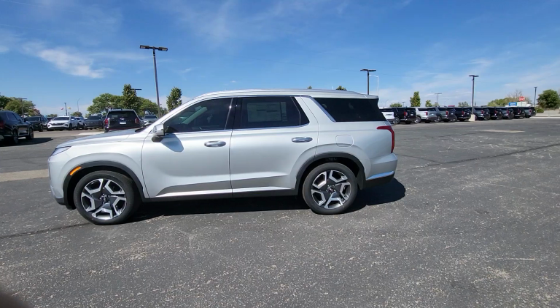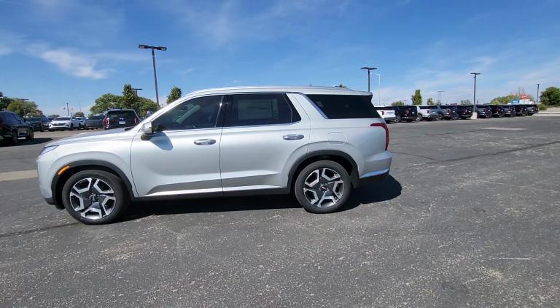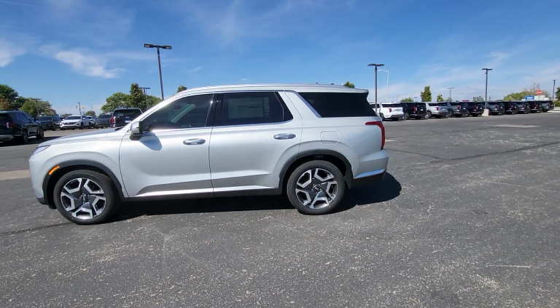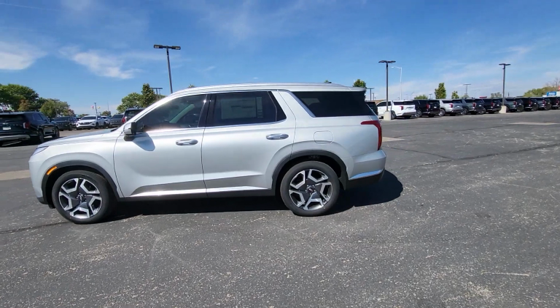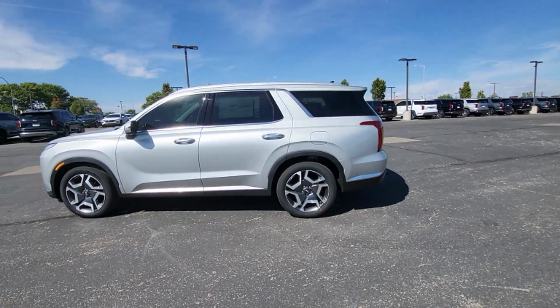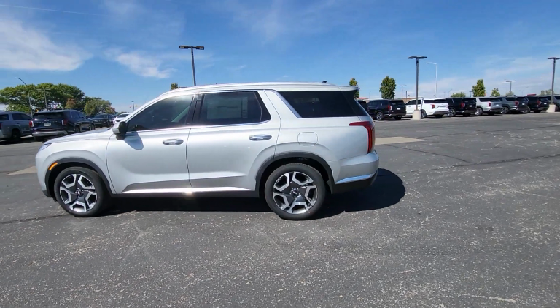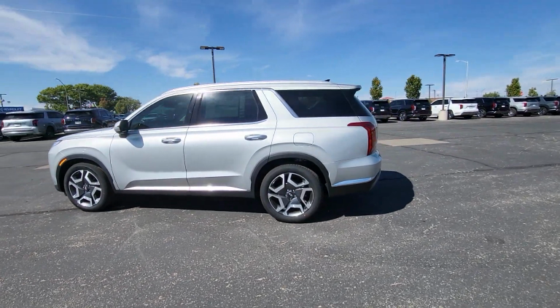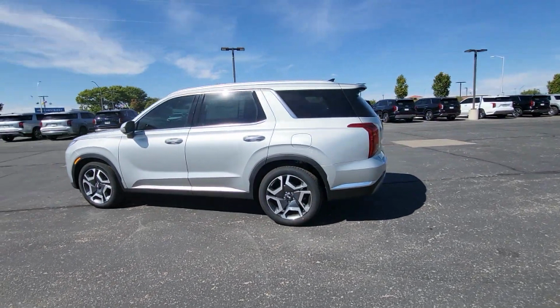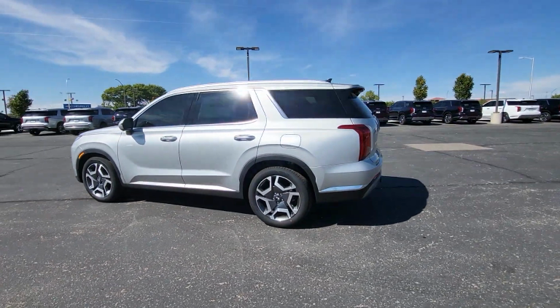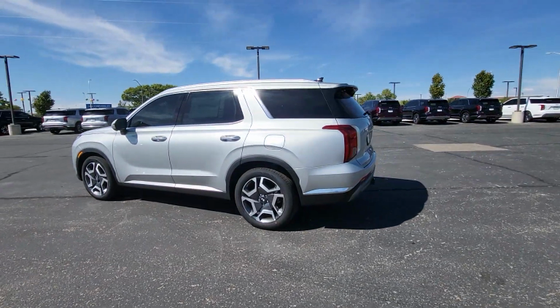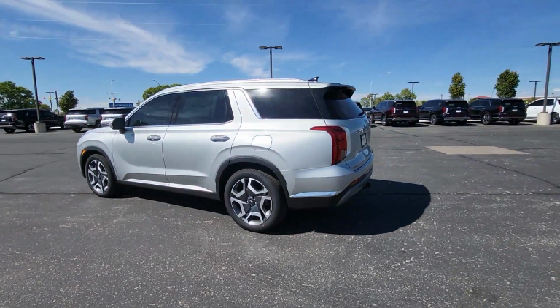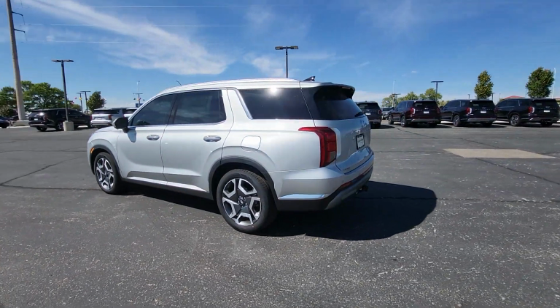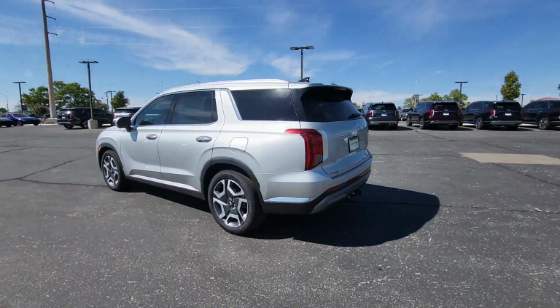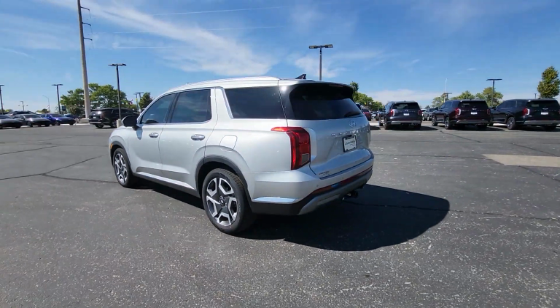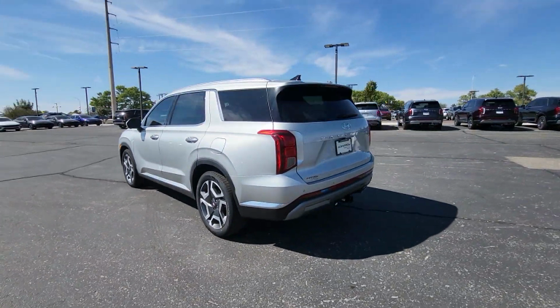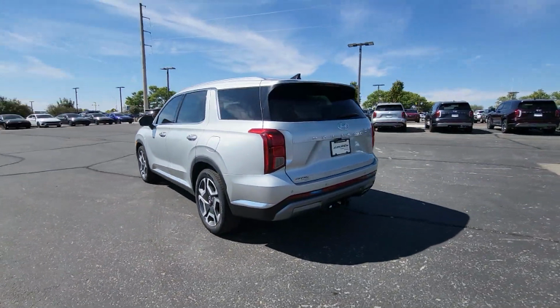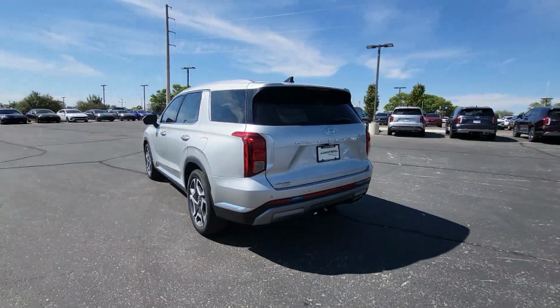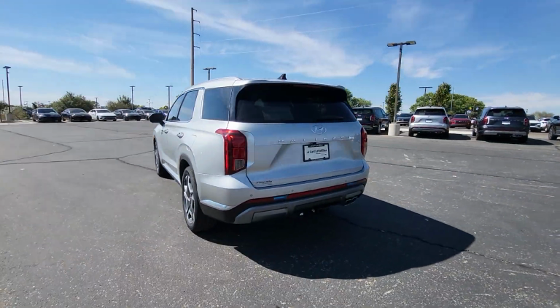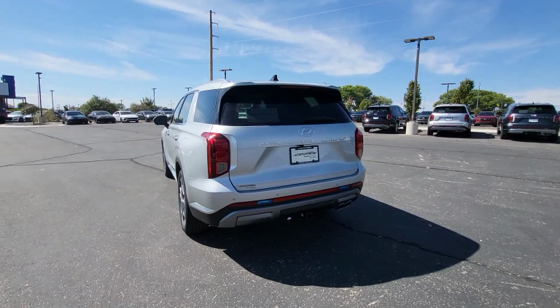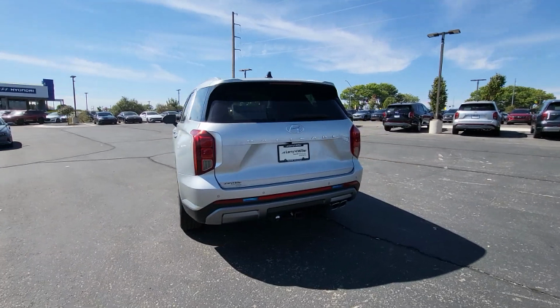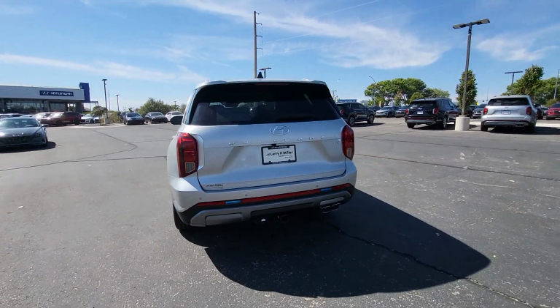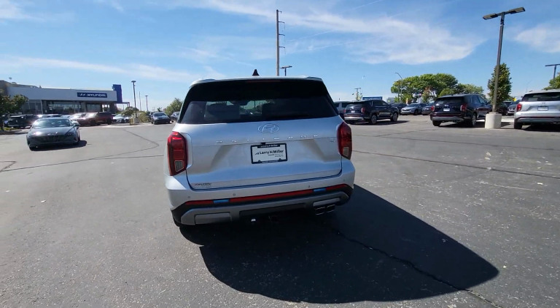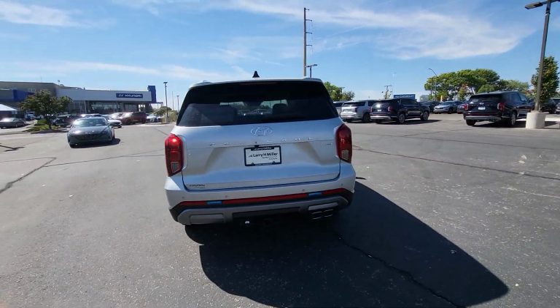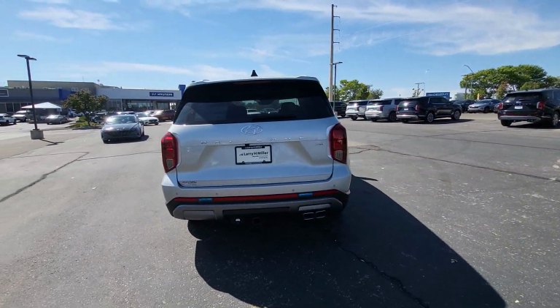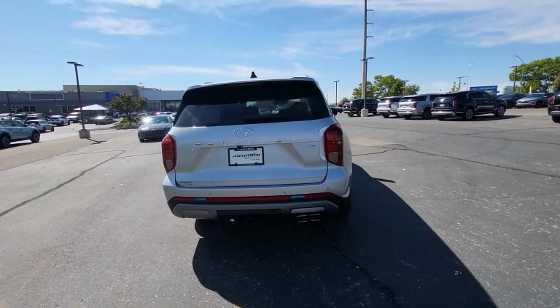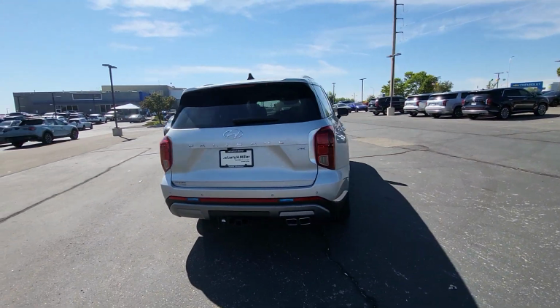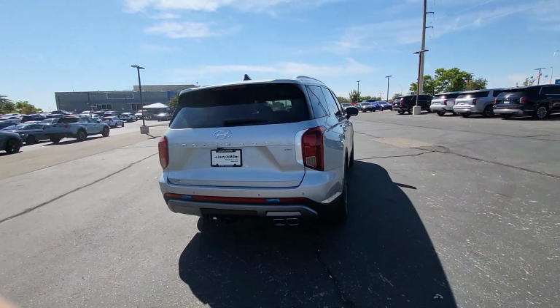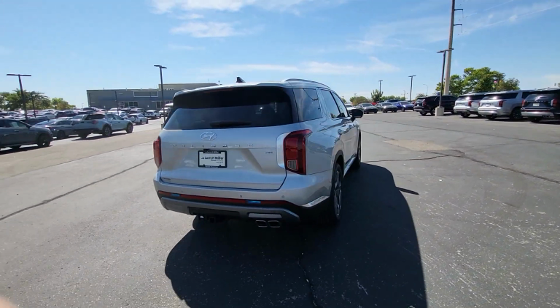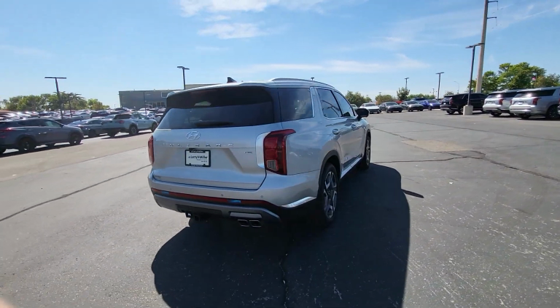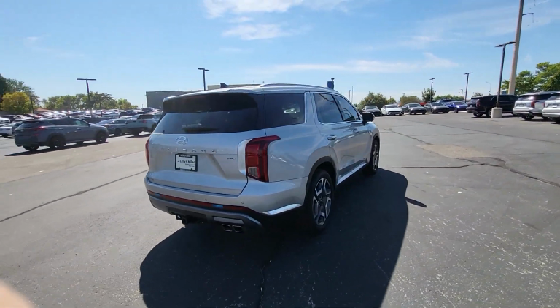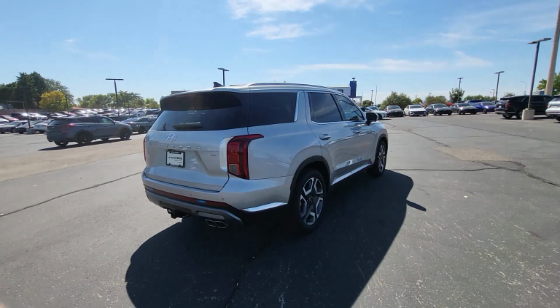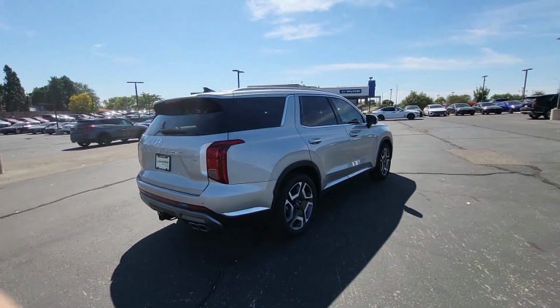You will be amazed by this 2024 Hyundai Palisade. This boldly styled, highly capable Palisade is an outstanding value.